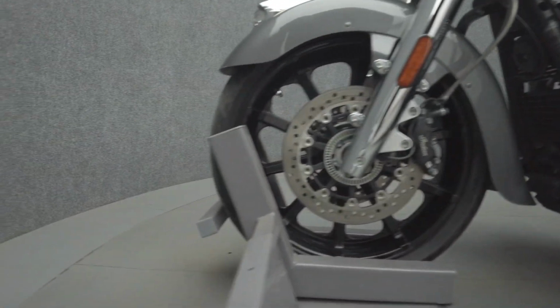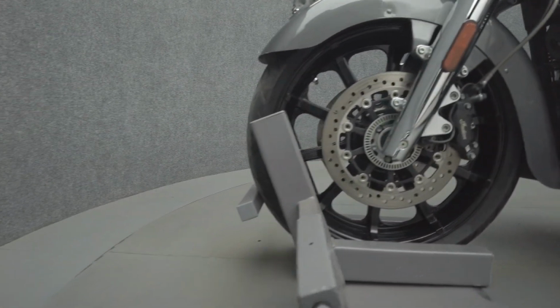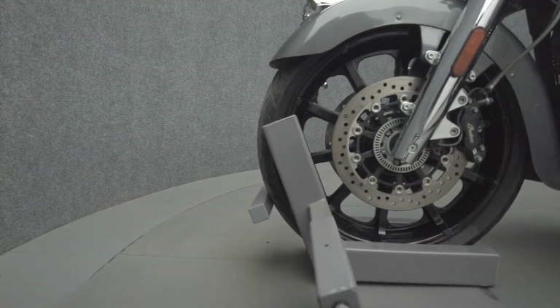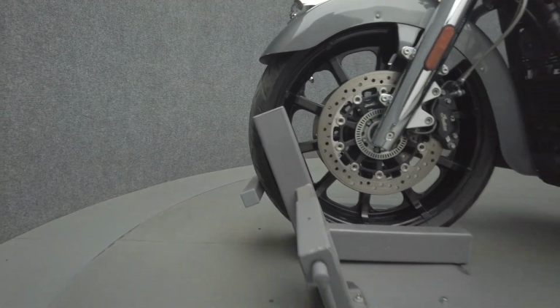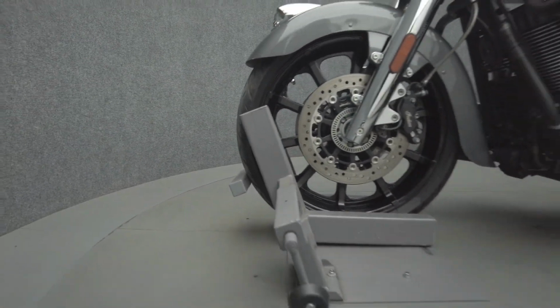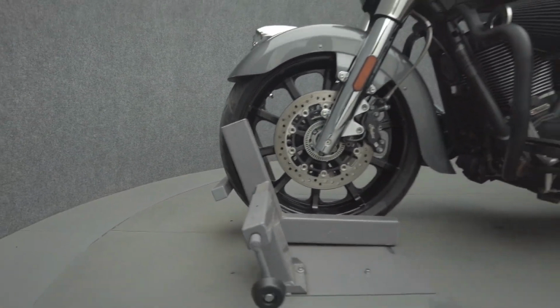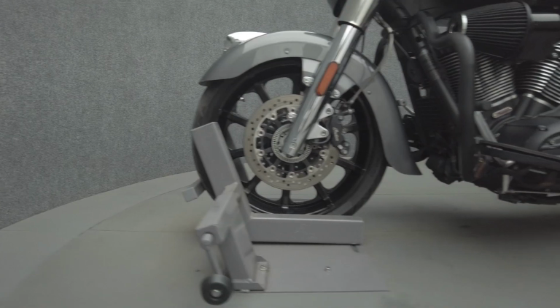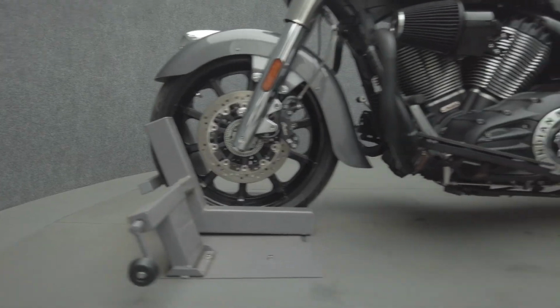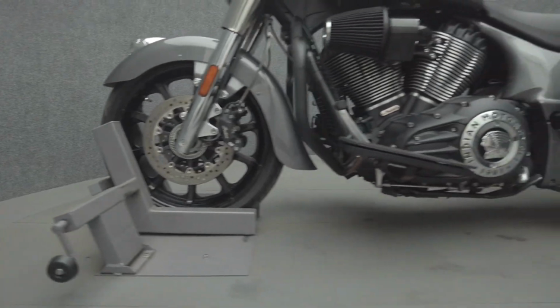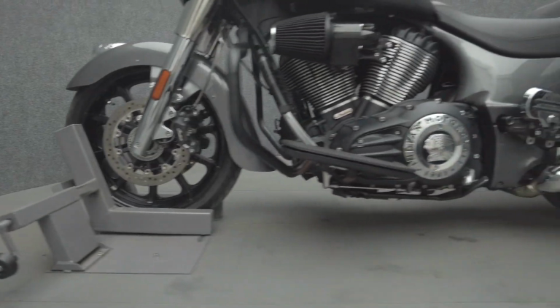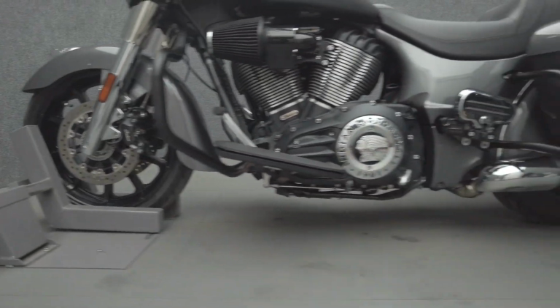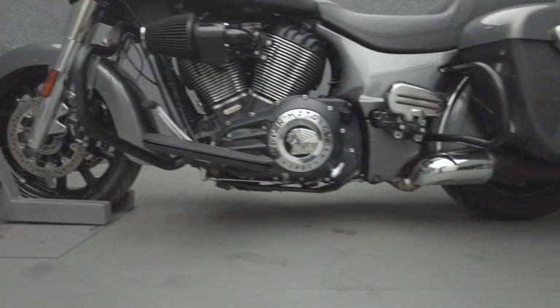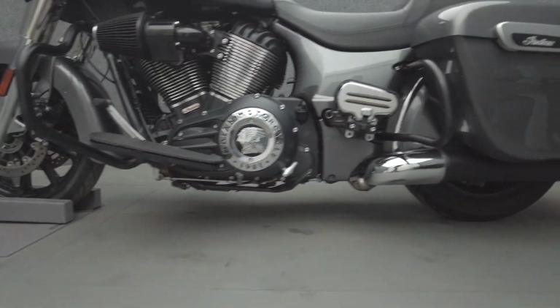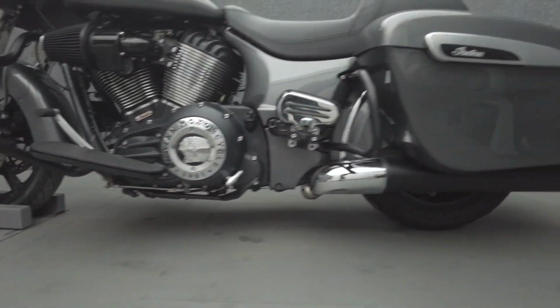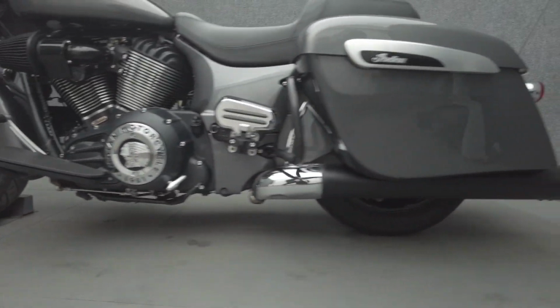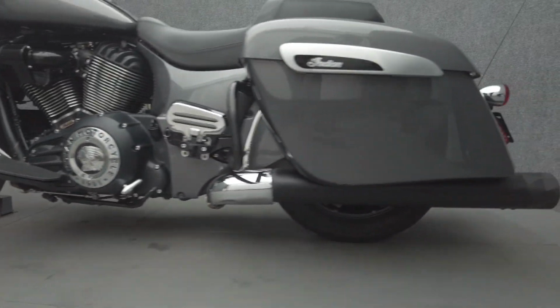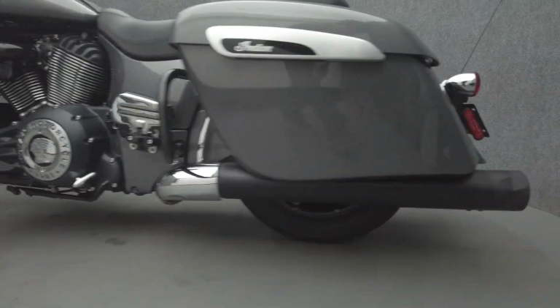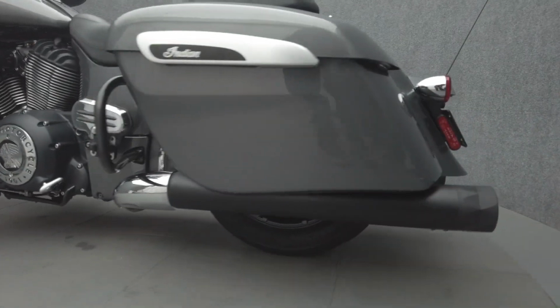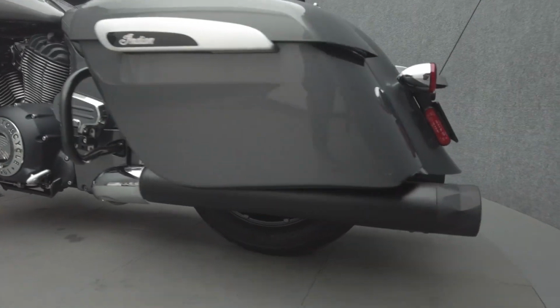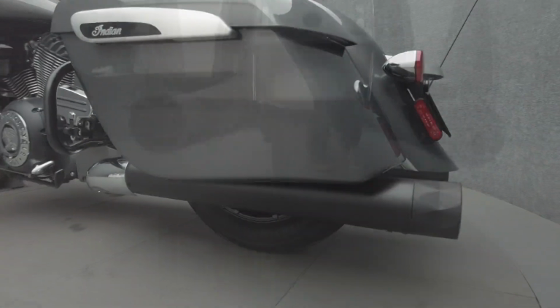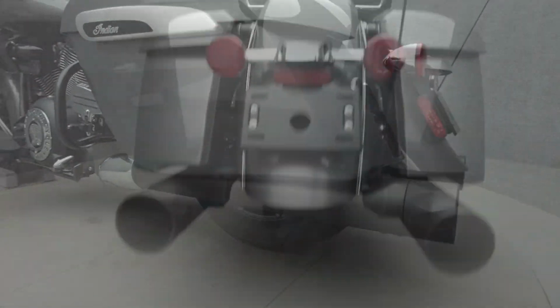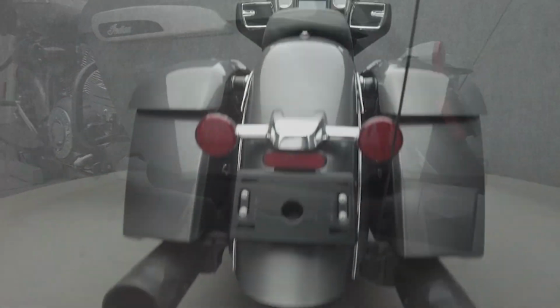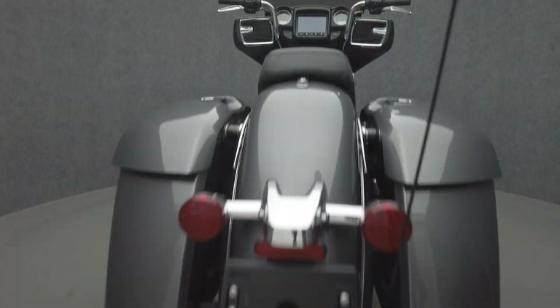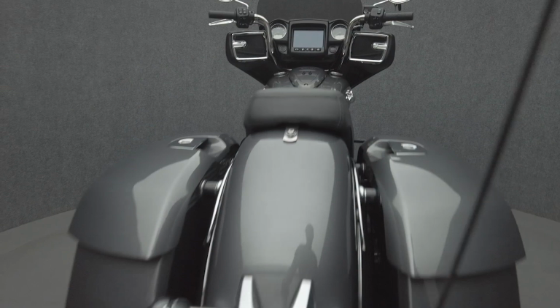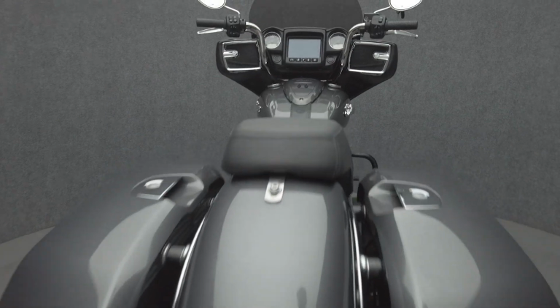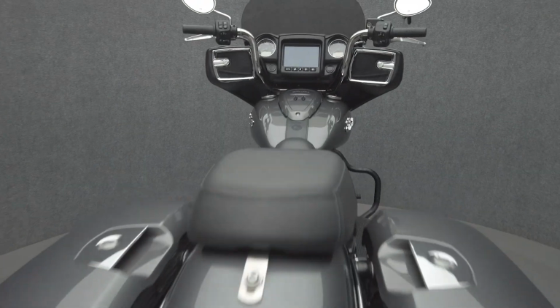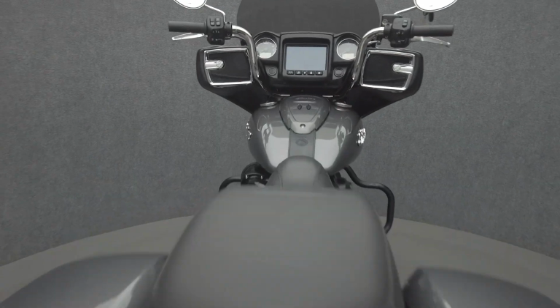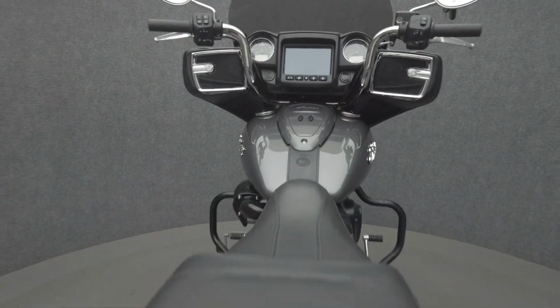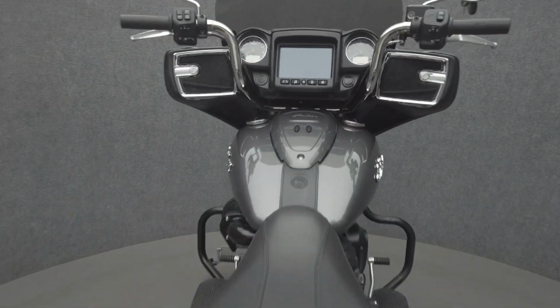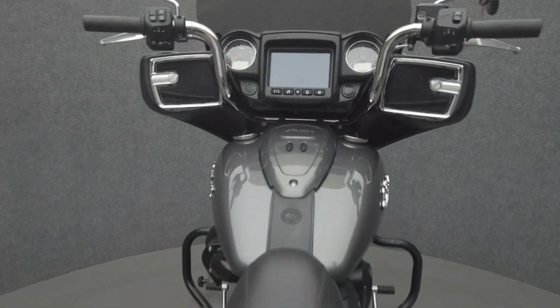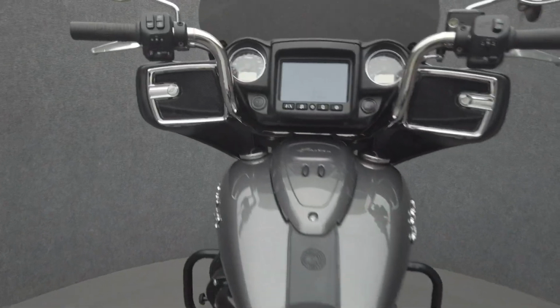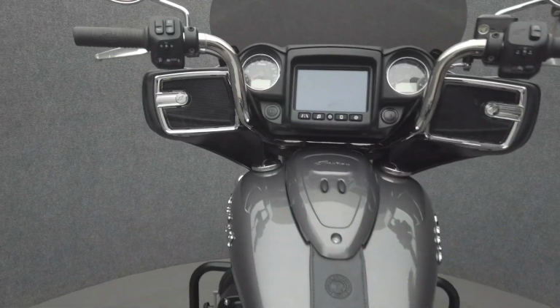To pass New Hampshire state inspection, this Chieftain will need an exhaust that meets decibel requirements. Please expand and read the mechanical condition report for a full list of concerns.